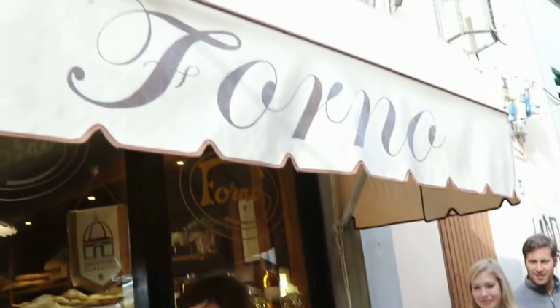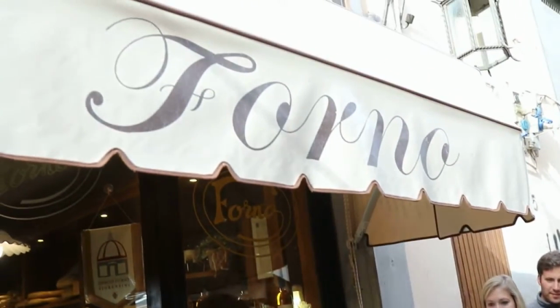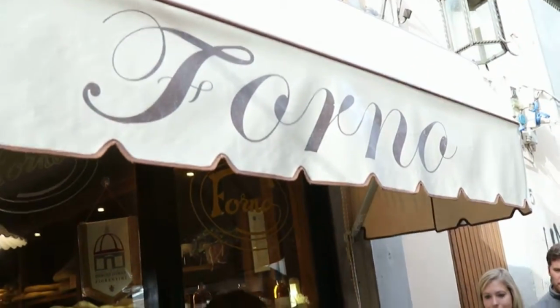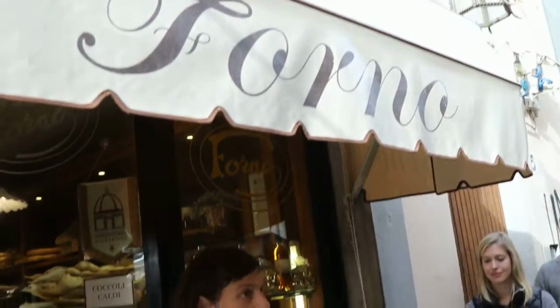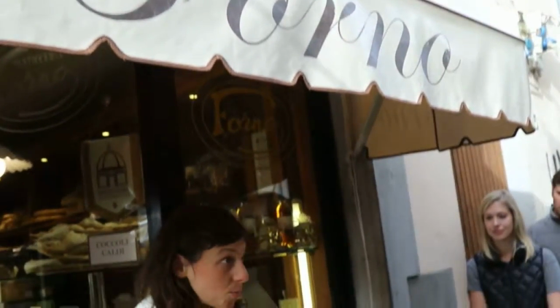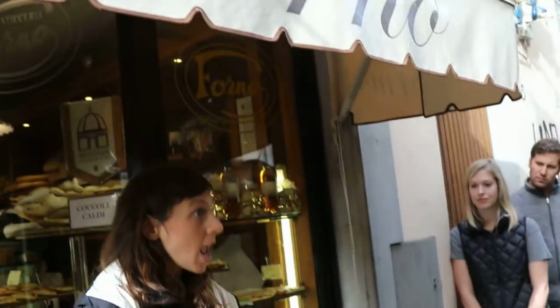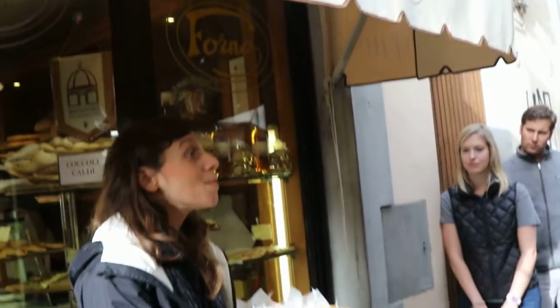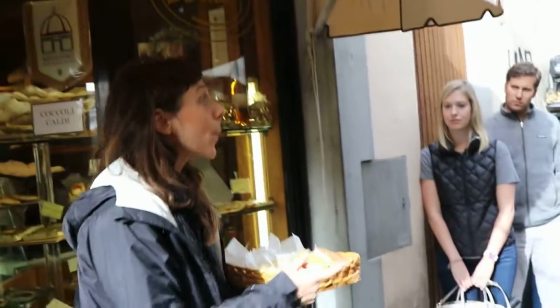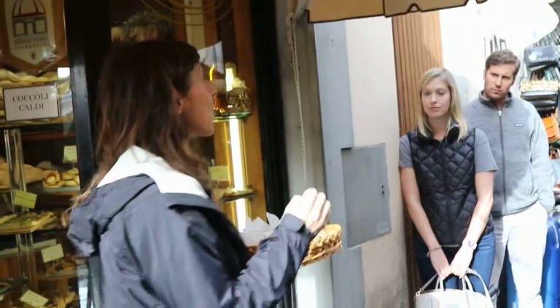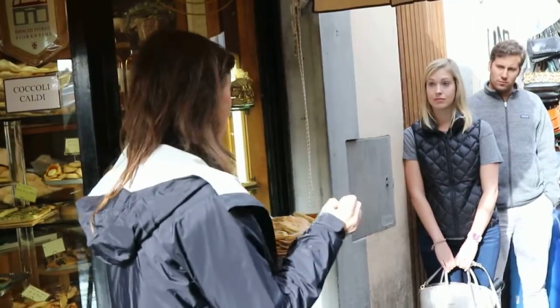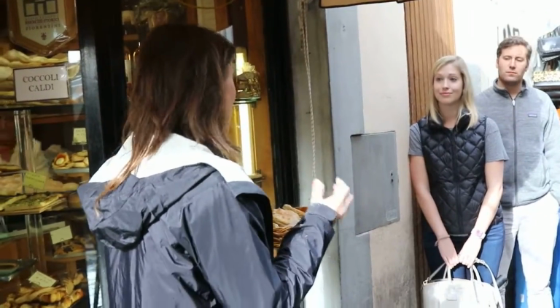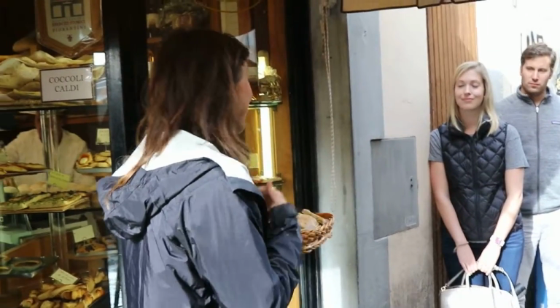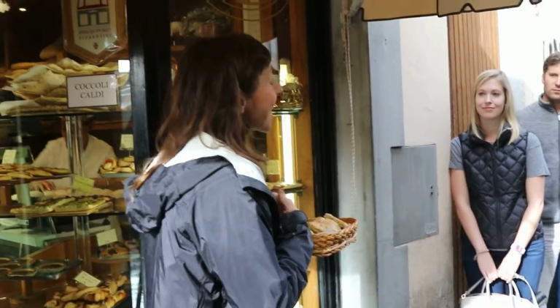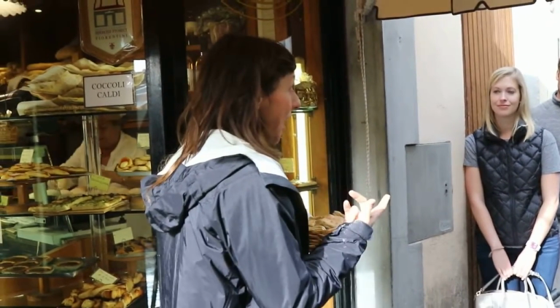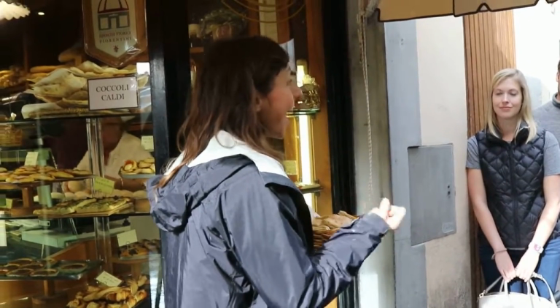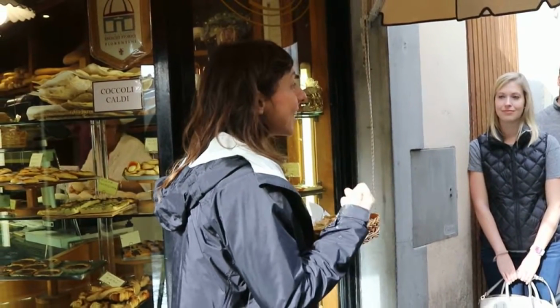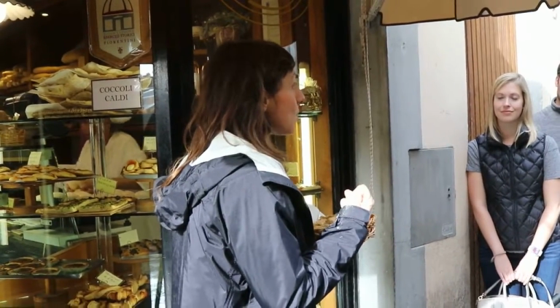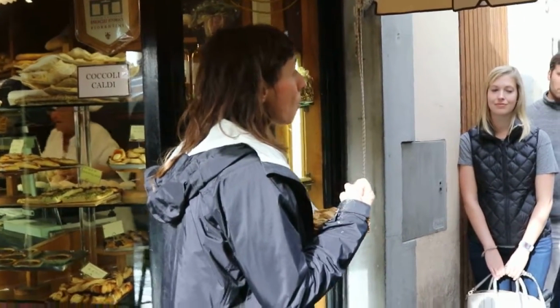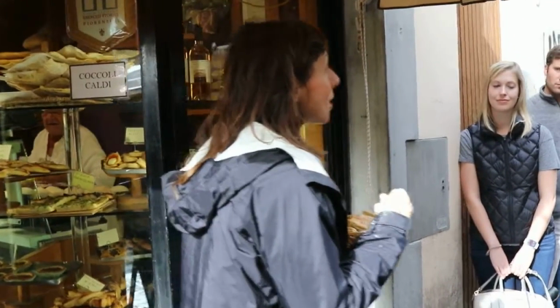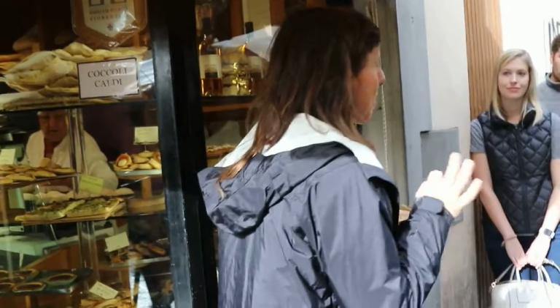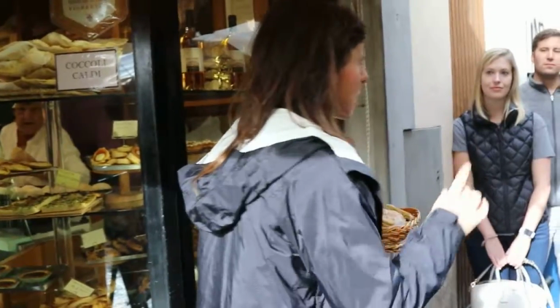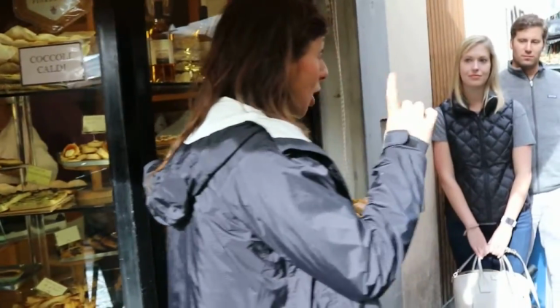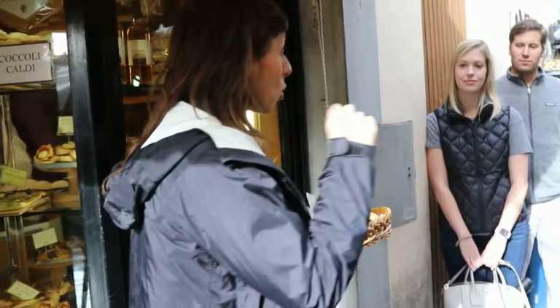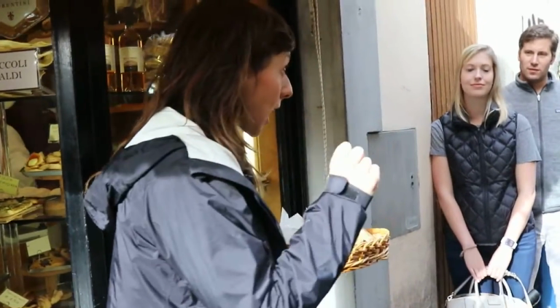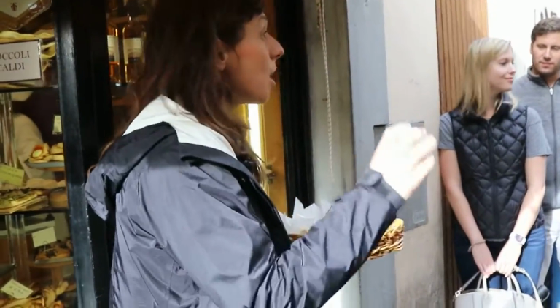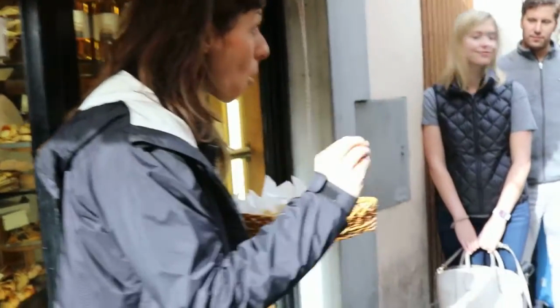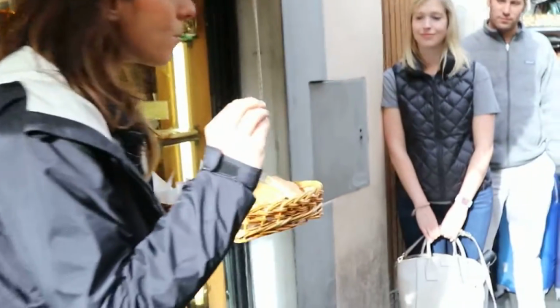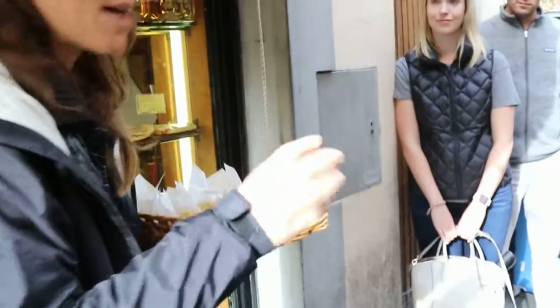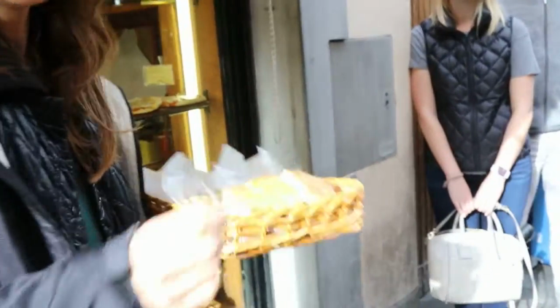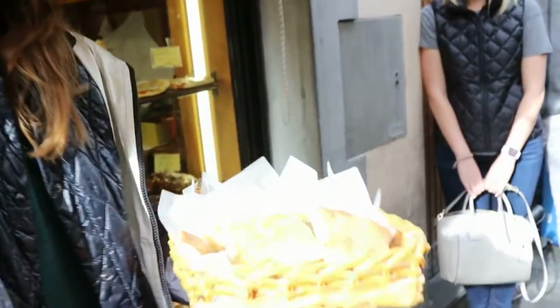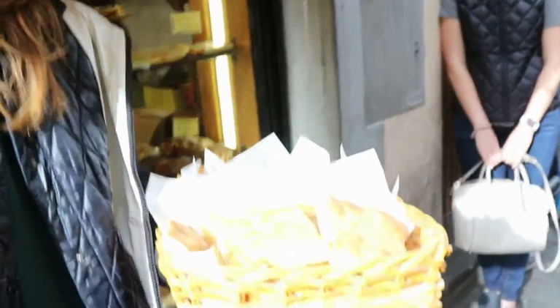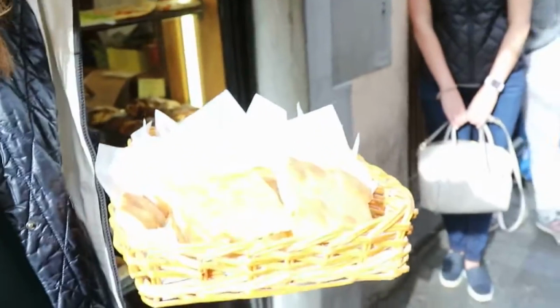Schiacciata refers to a flat bread. You might know it as focaccia. We say schiacciata, and in Rome they call it pizza bianca. So in general they call it focaccia, Rome pizza bianca, Florence schiacciata.